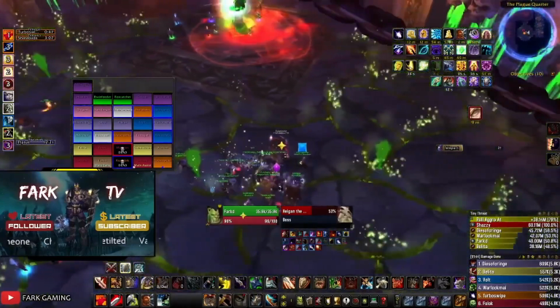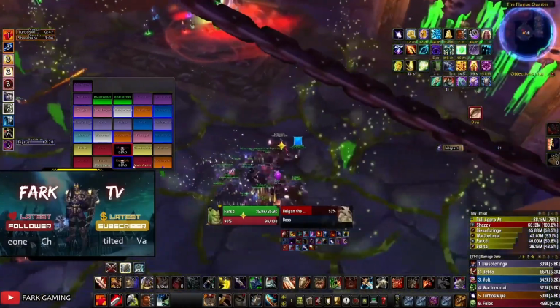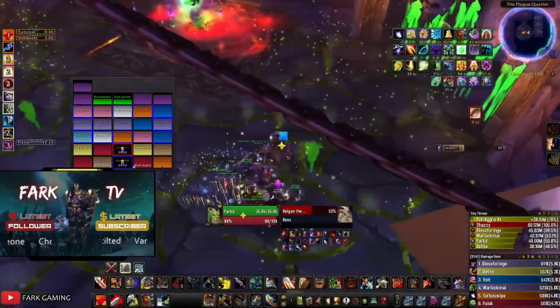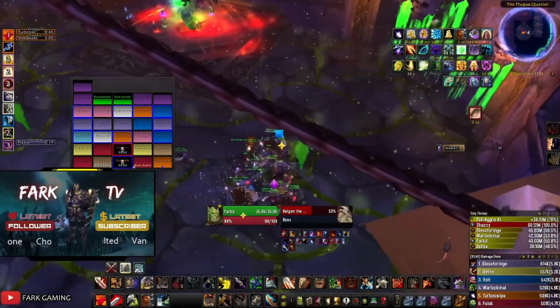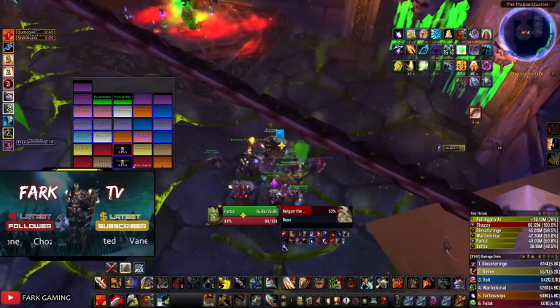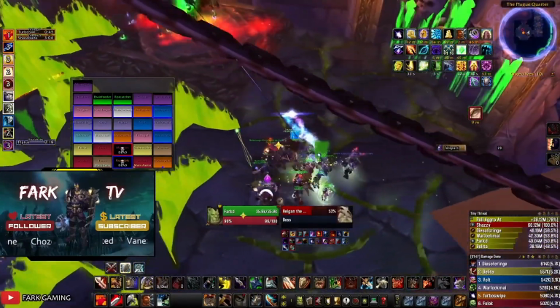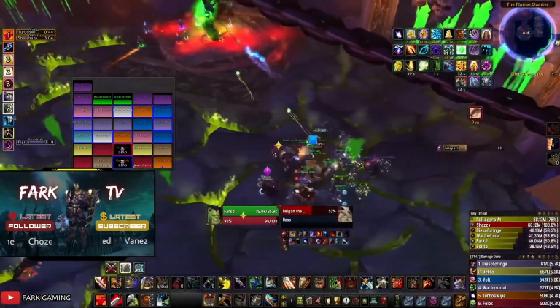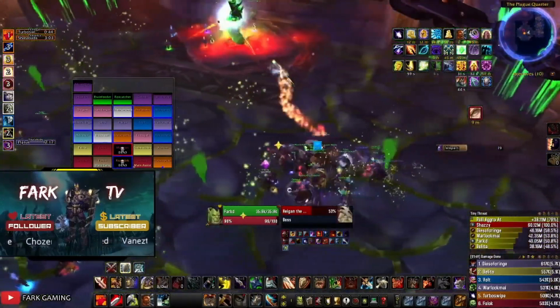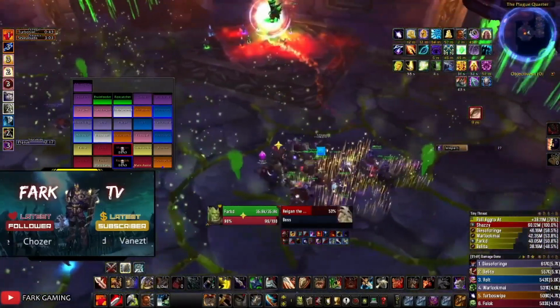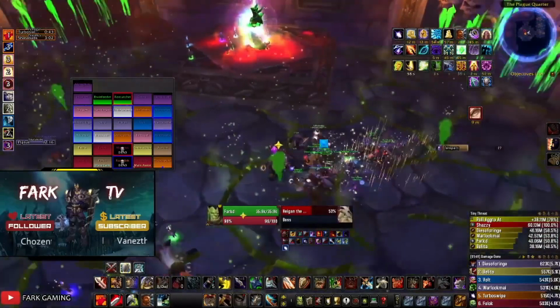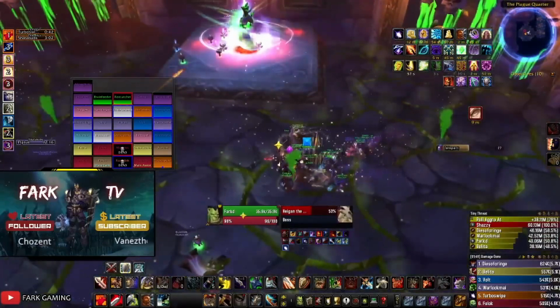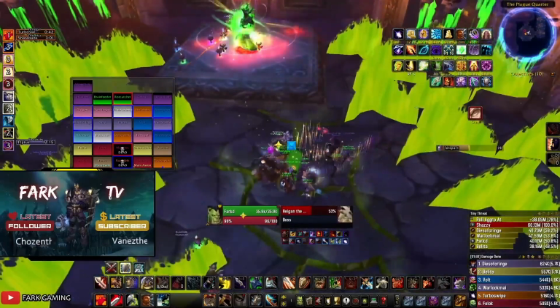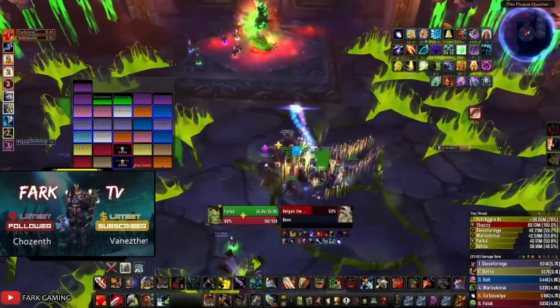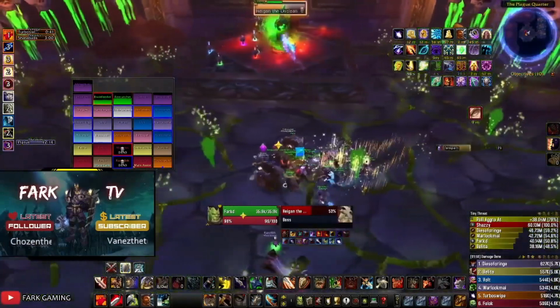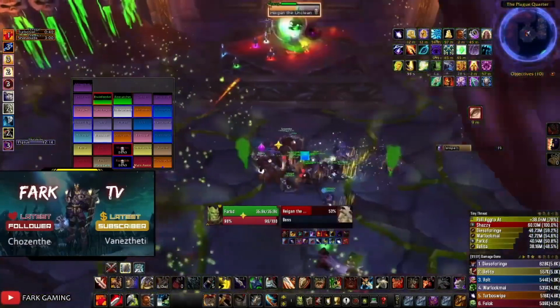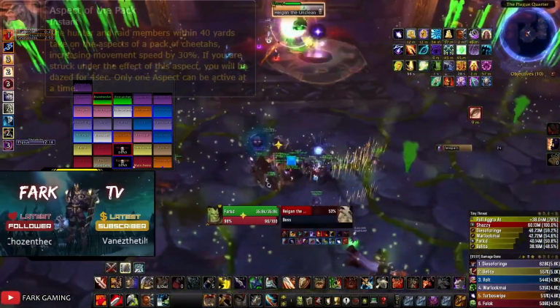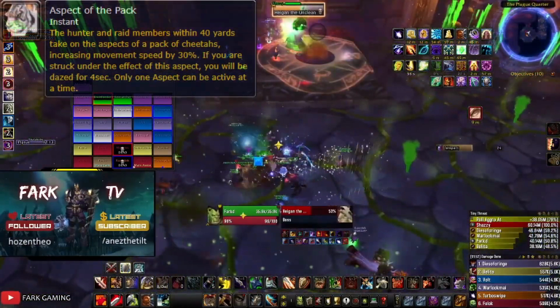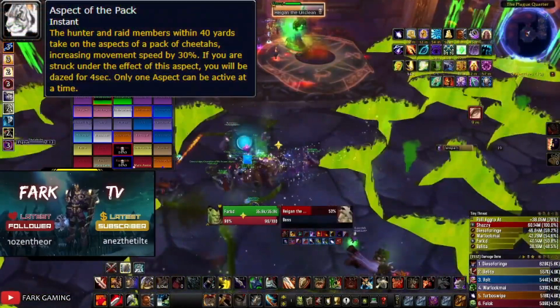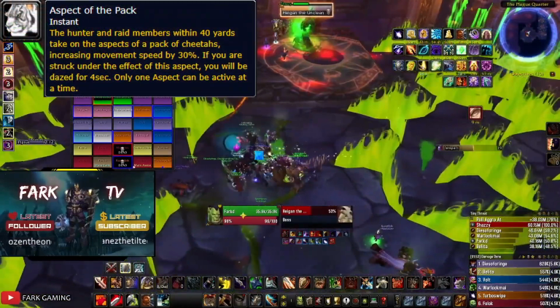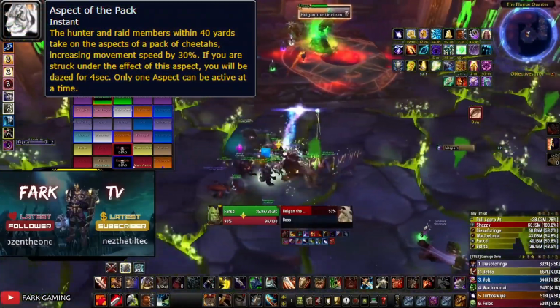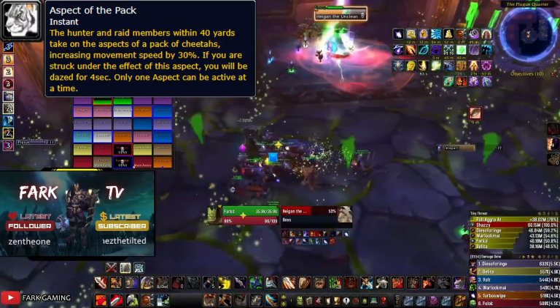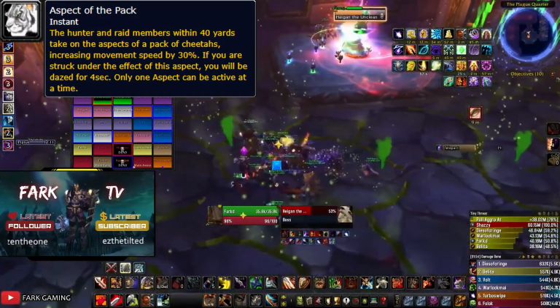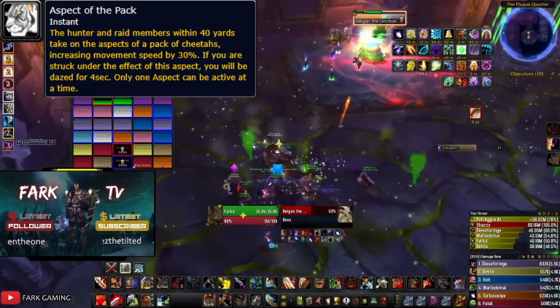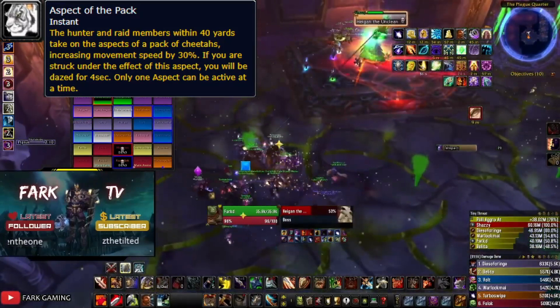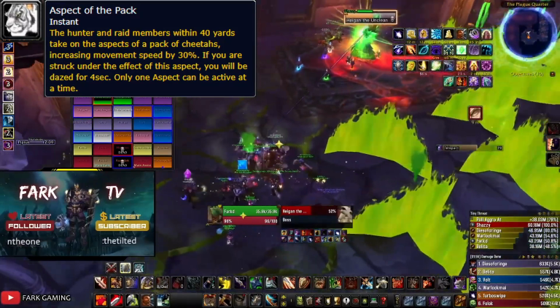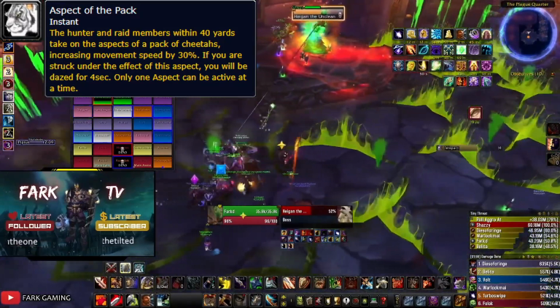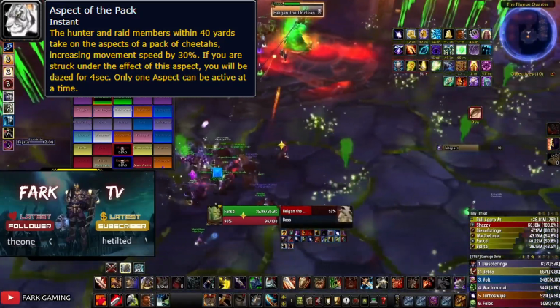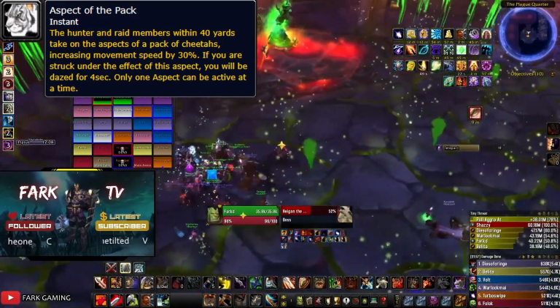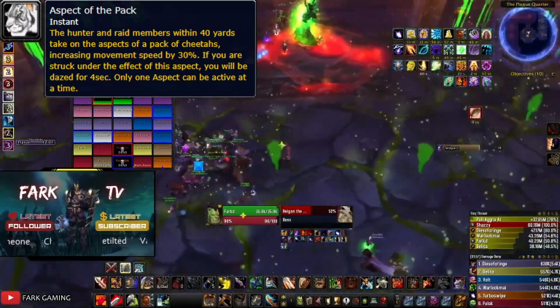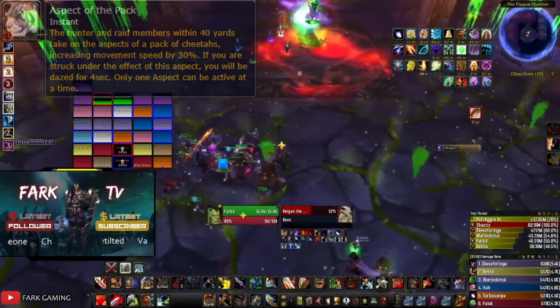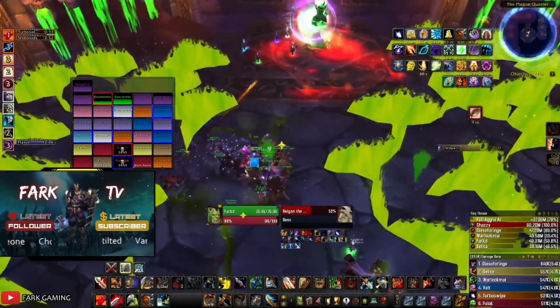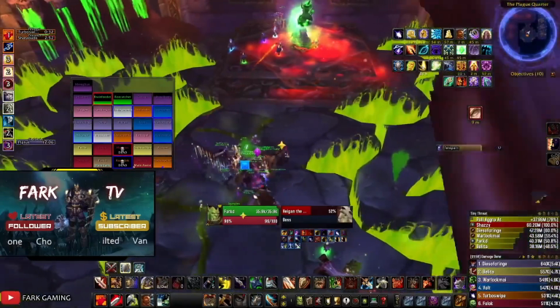Overall the dance shouldn't be too difficult, but if you have members struggling with it, you can use Aspik of the Pack to give your raid a speed boost or increase overall DPS, since casters will get their casts off easier with increased movement speed.